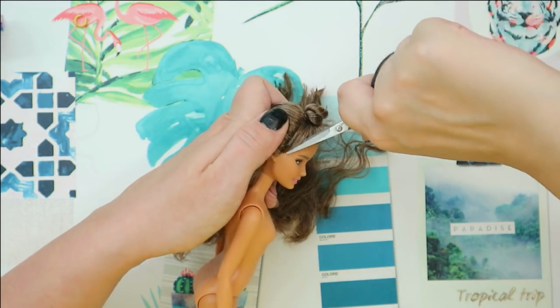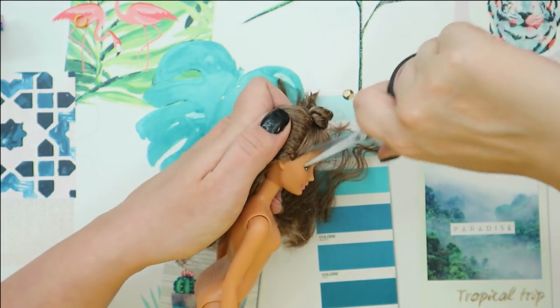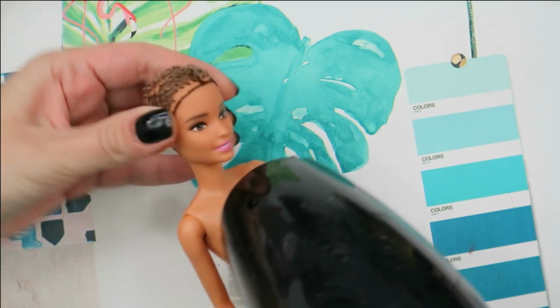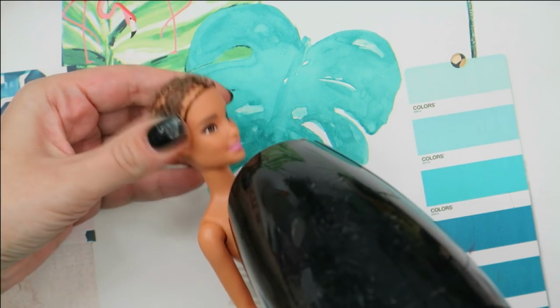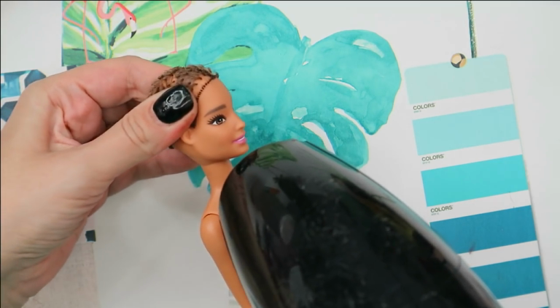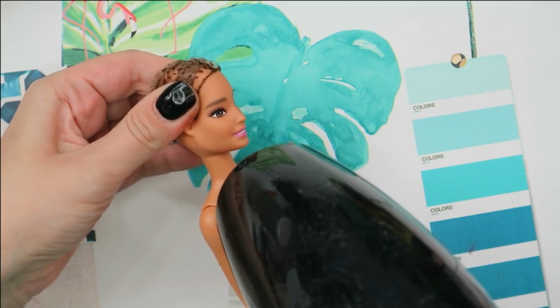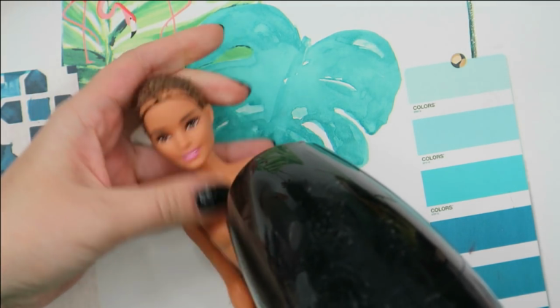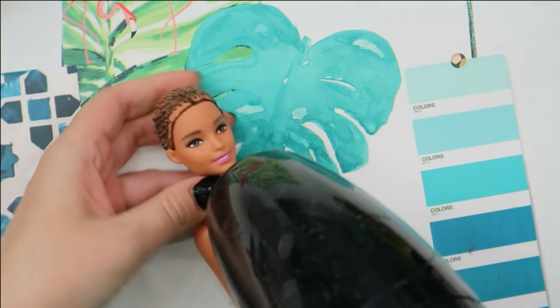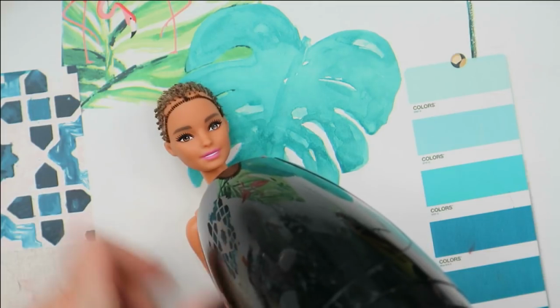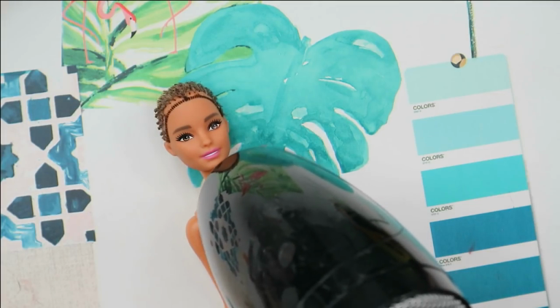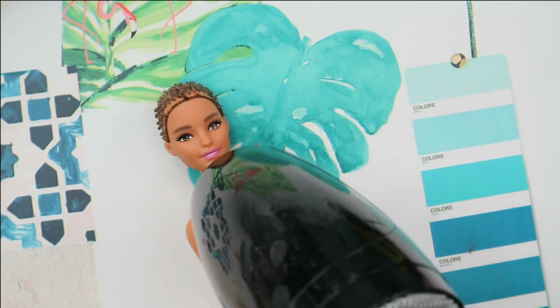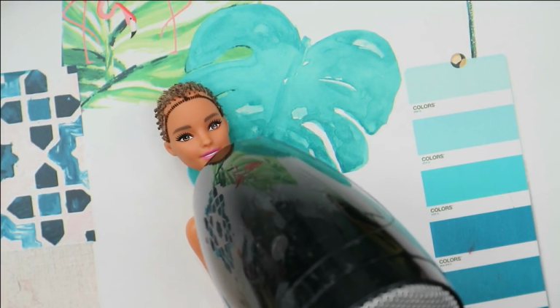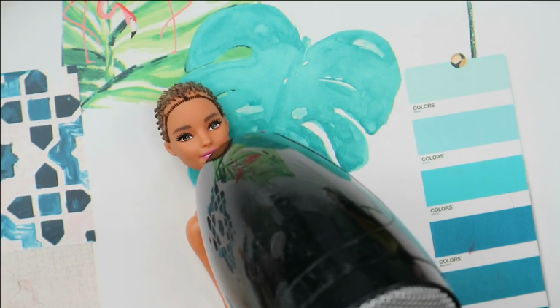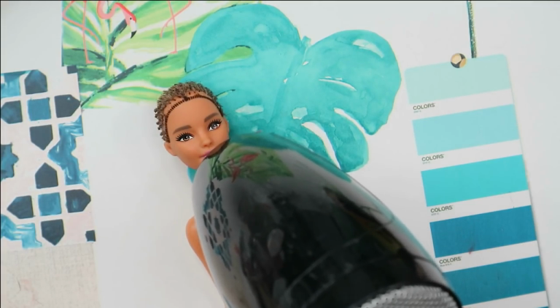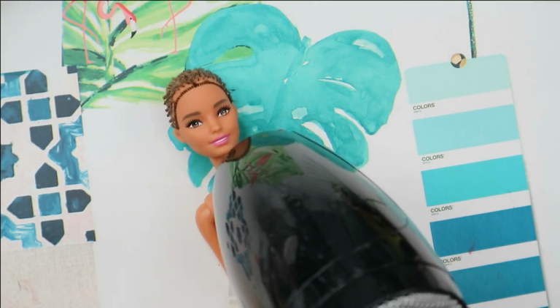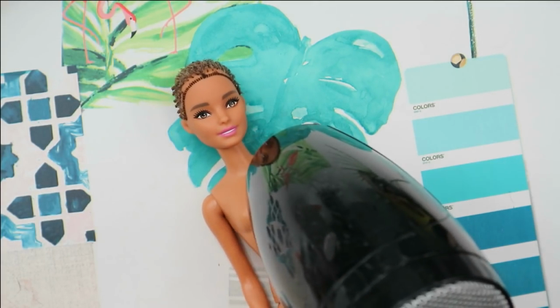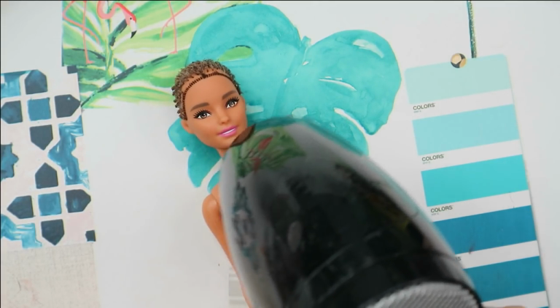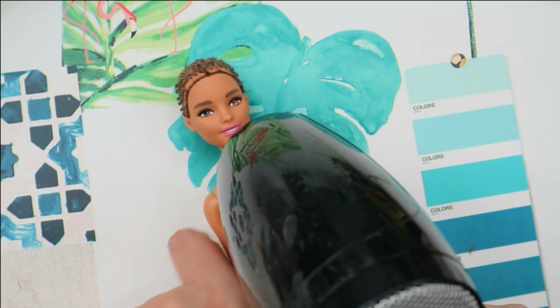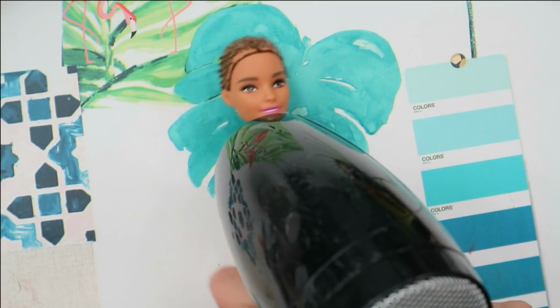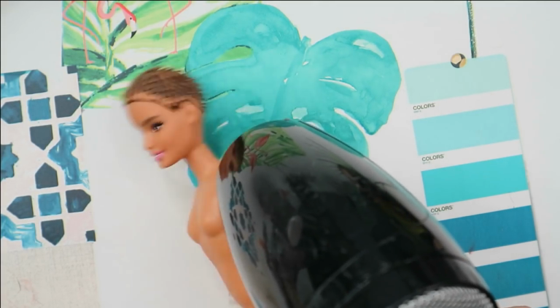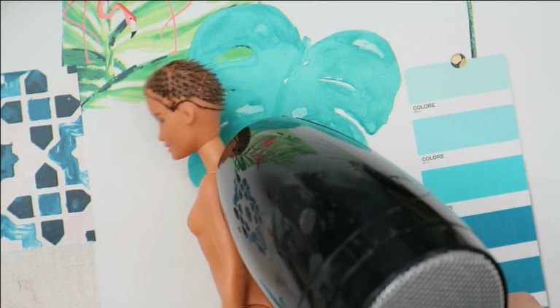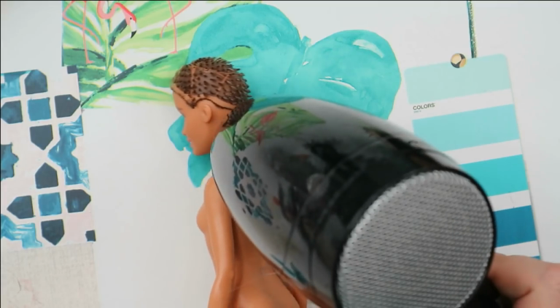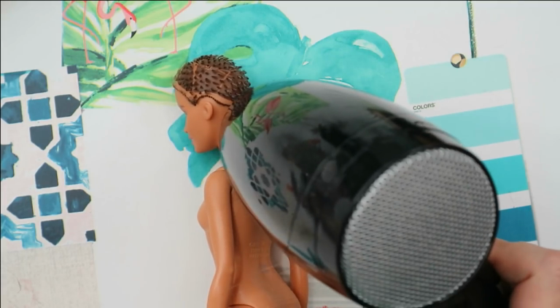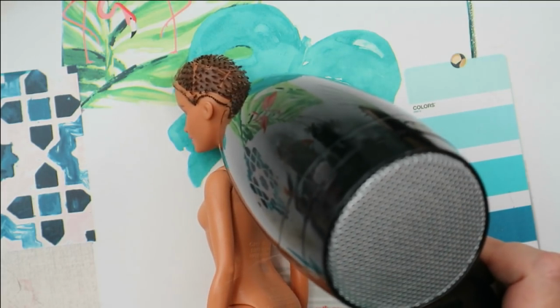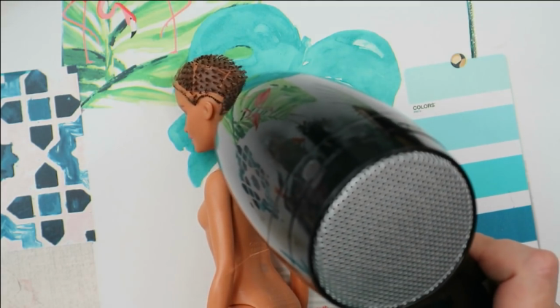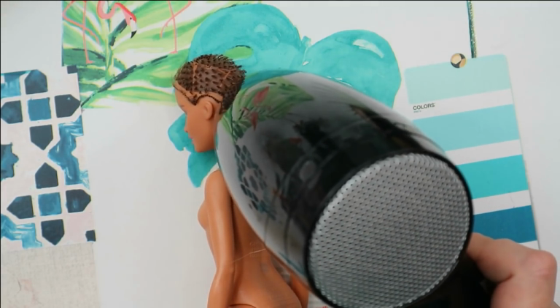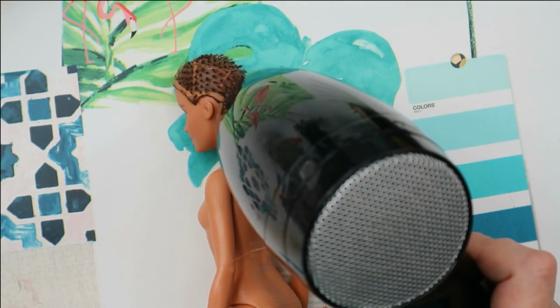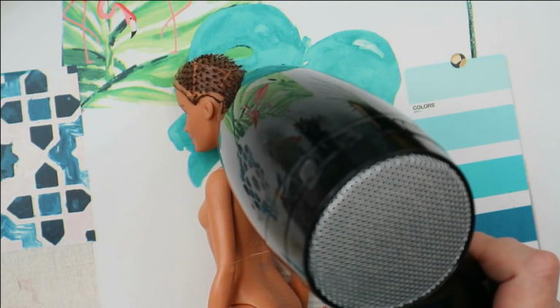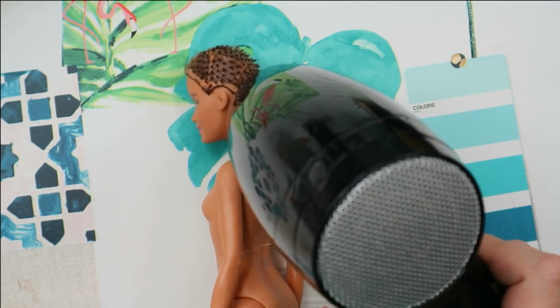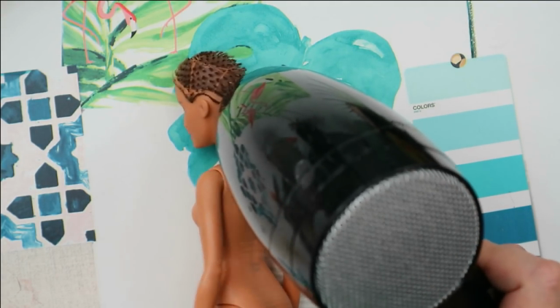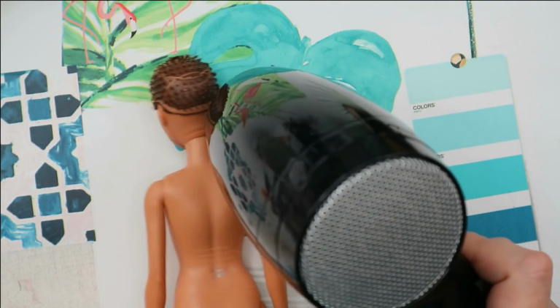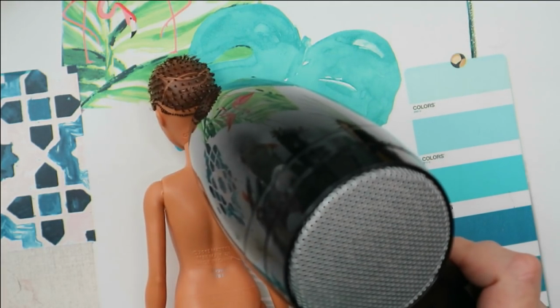I'm going to use hot air from my hair dryer to make the head soft and to melt the glue inside of the head. Then I can easily take the head off and pull out the rest of the short hair that is still sitting inside.